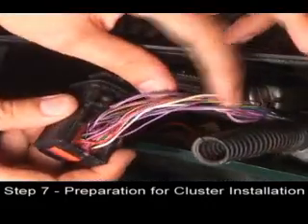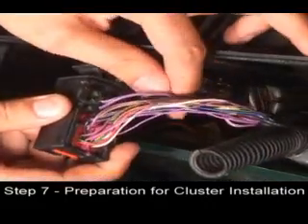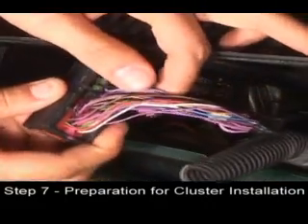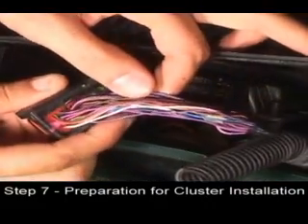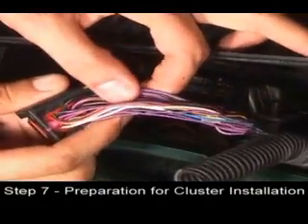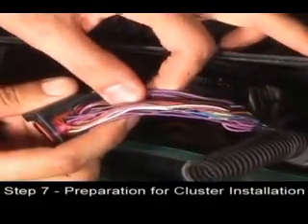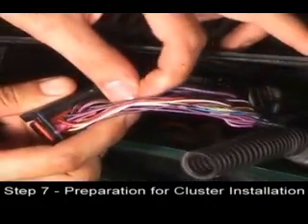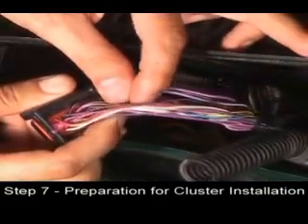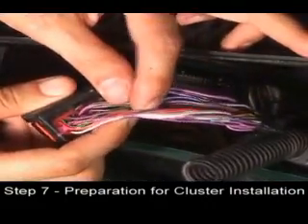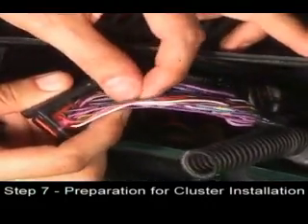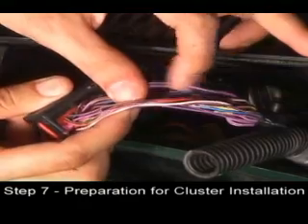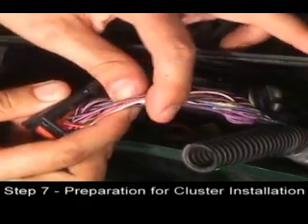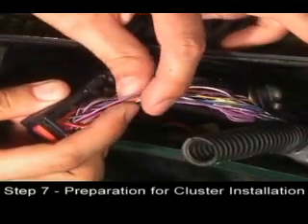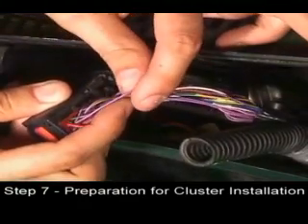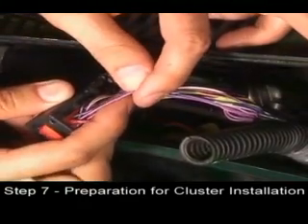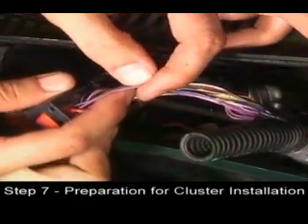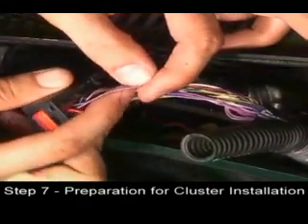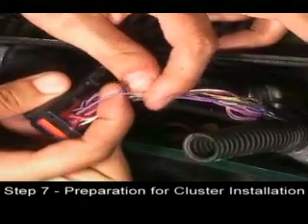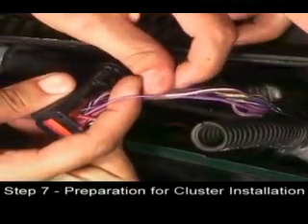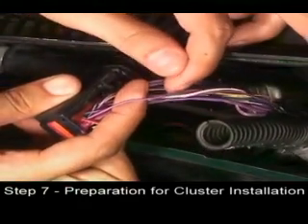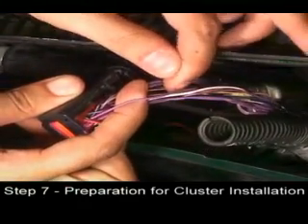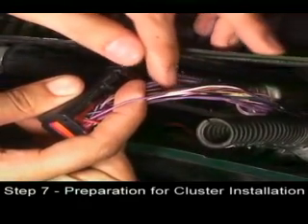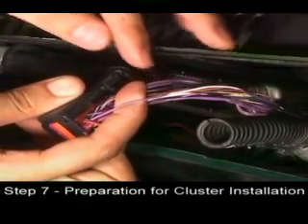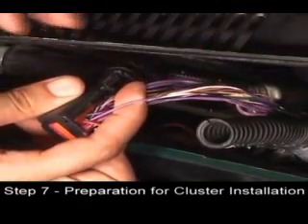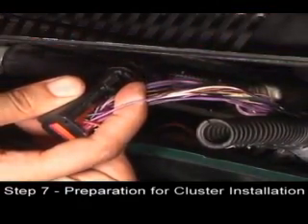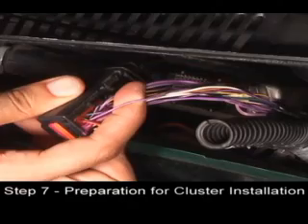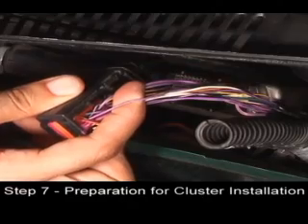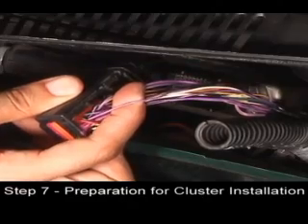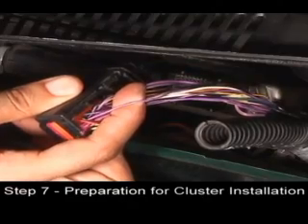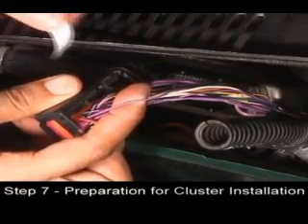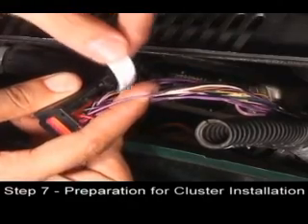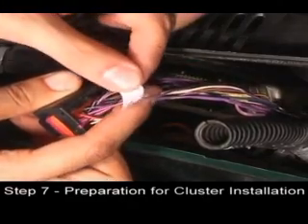Sort through the bundle until you locate the proper wire. When located, label it as the TAC wire.